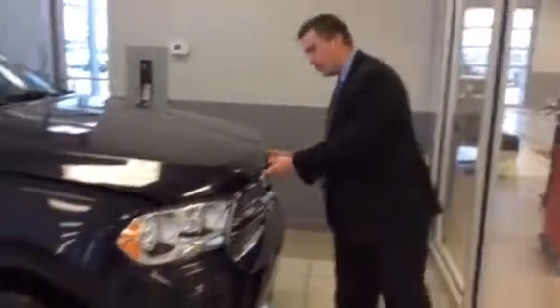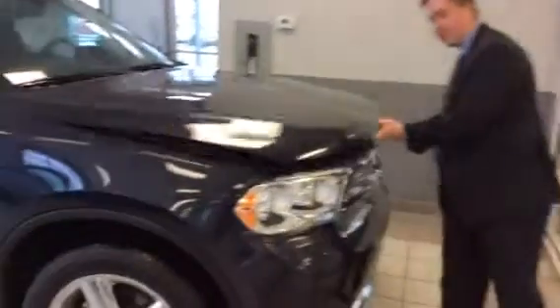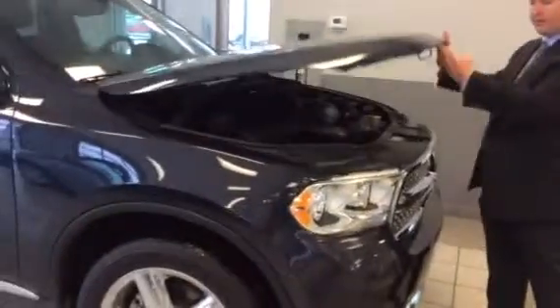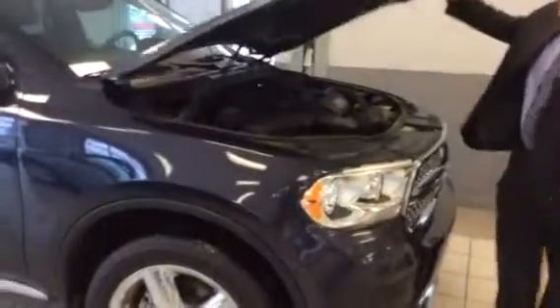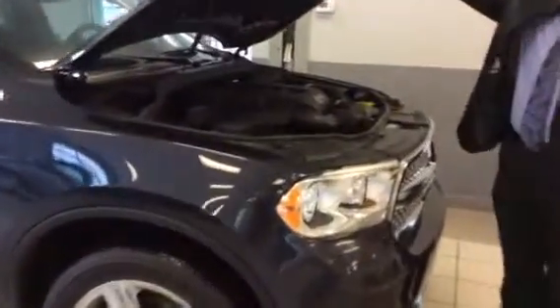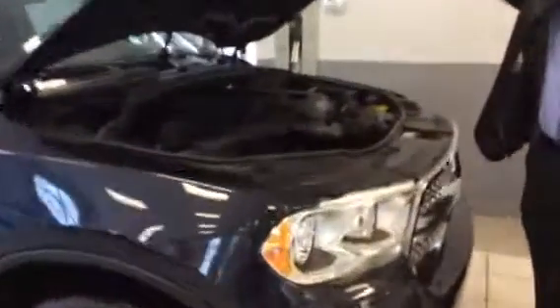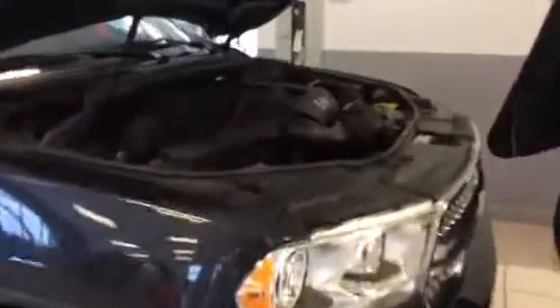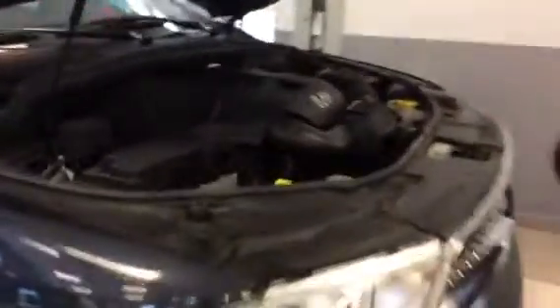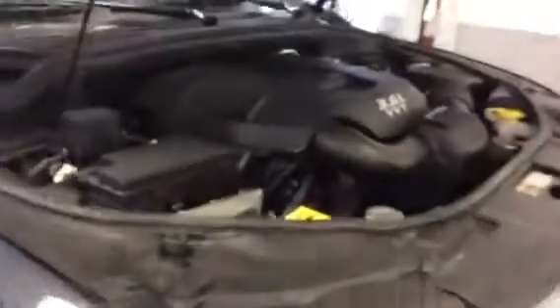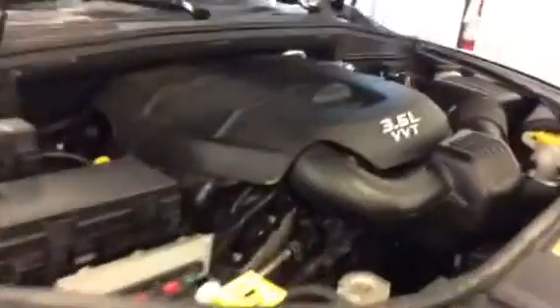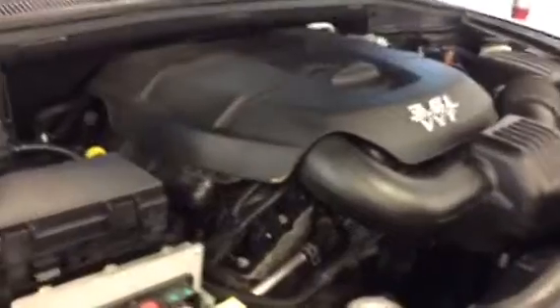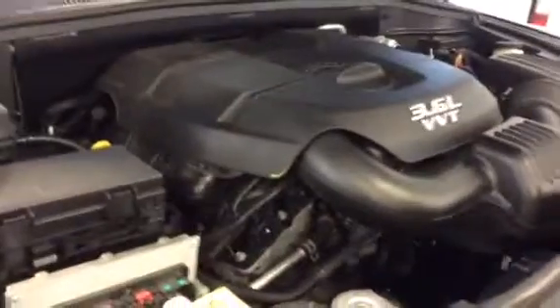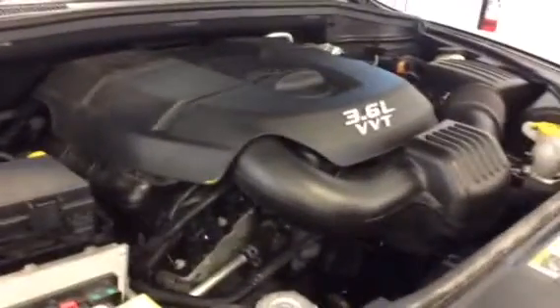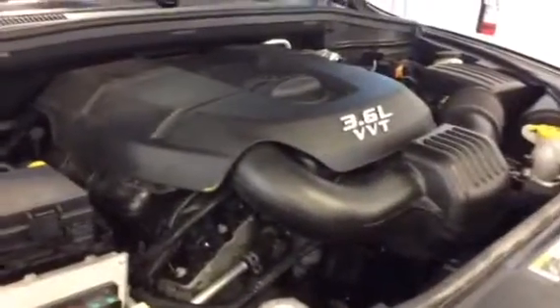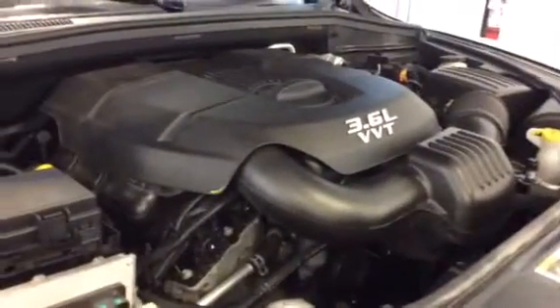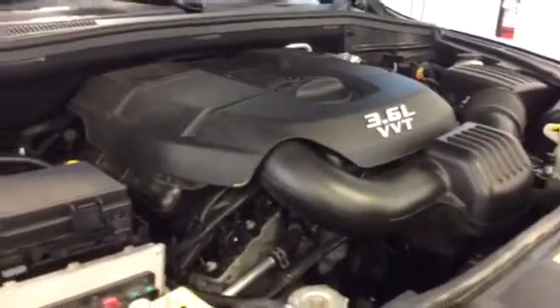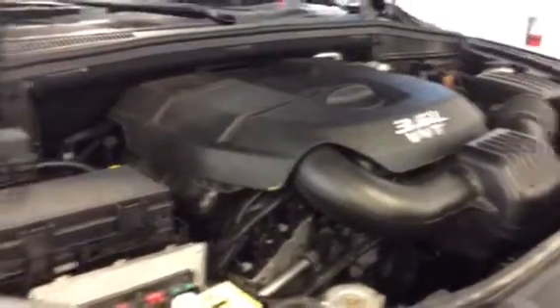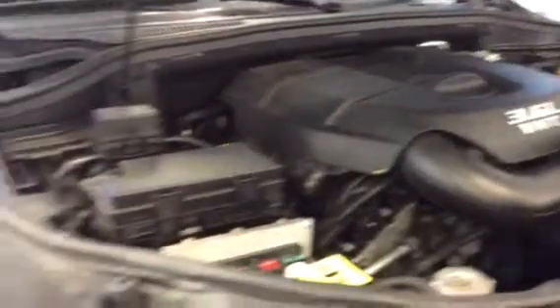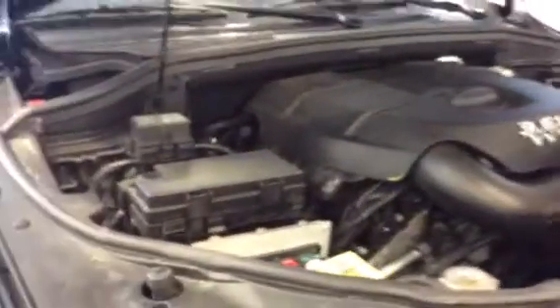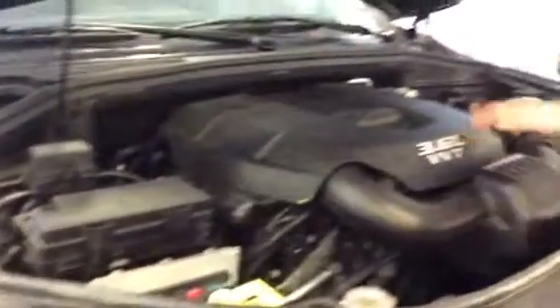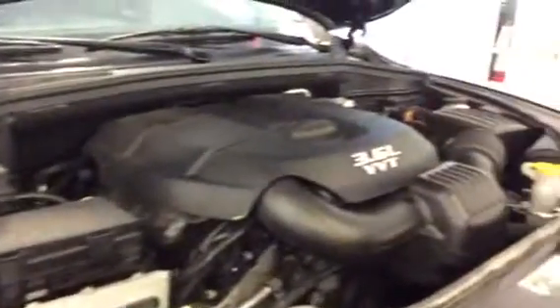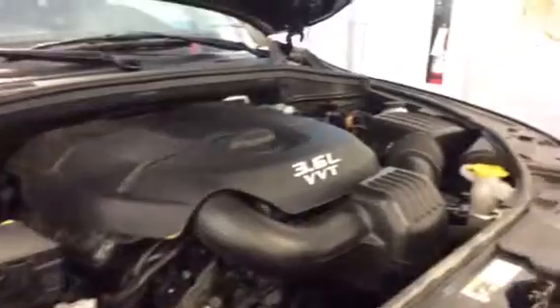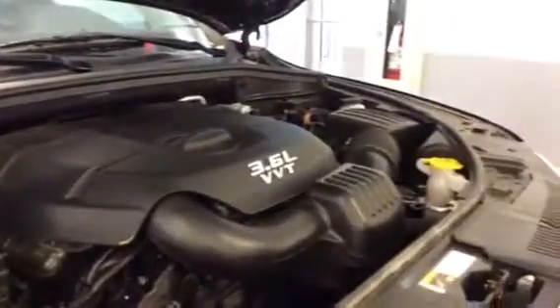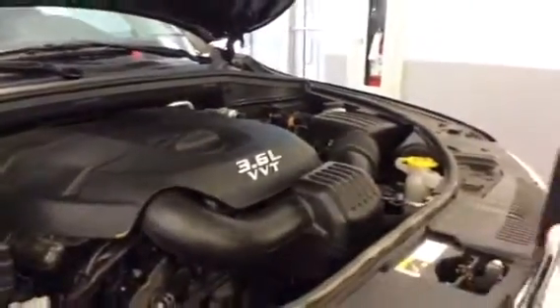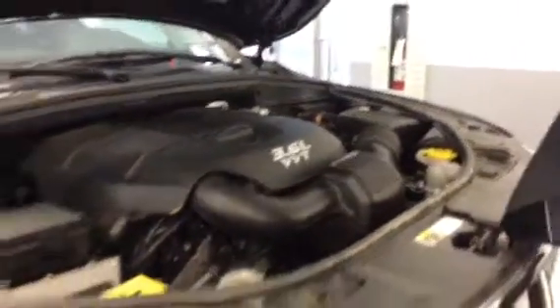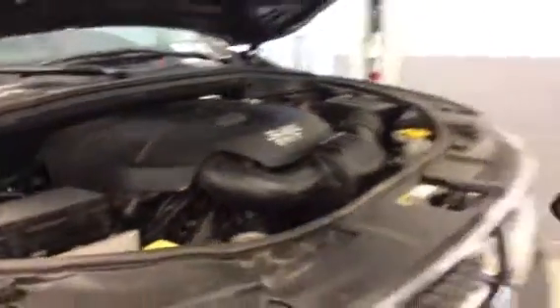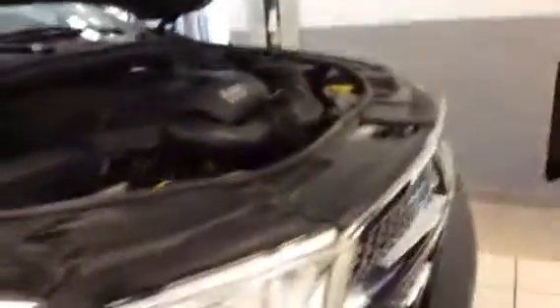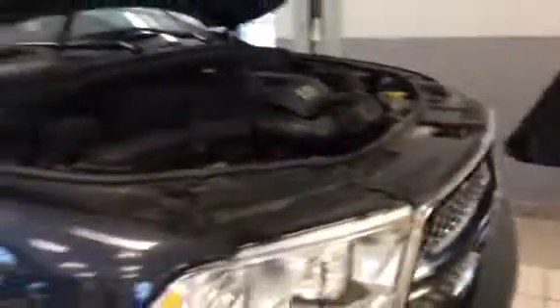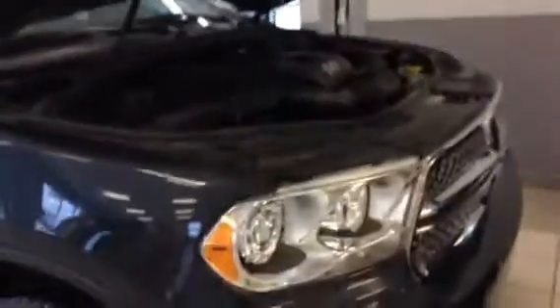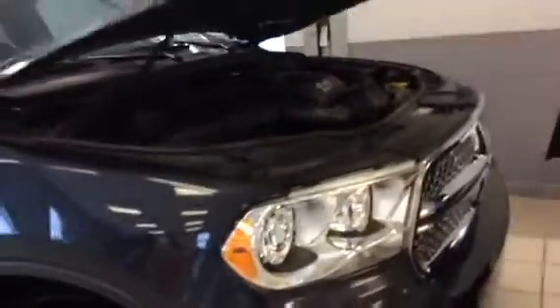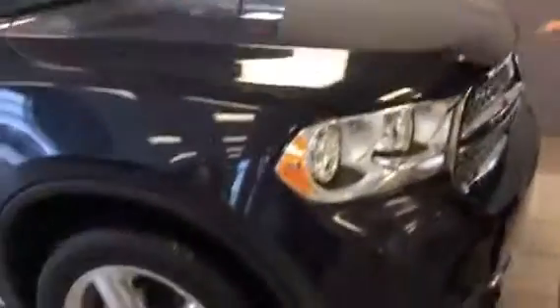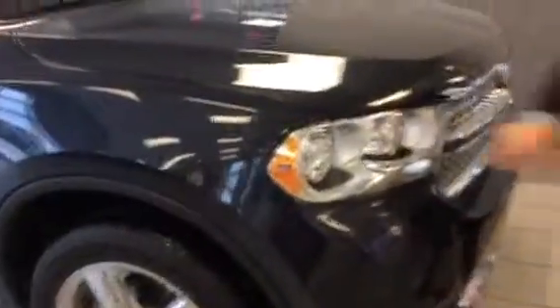I'll show you under the hood. This has the 3.6 liter Pentastar V6 engine, so it's got tons of power. This engine has won engine of the year three times in a row — one of the most popular, most powerful engines out there.